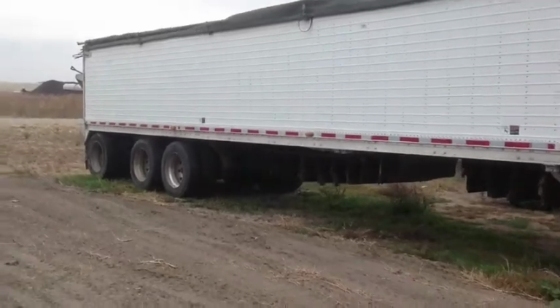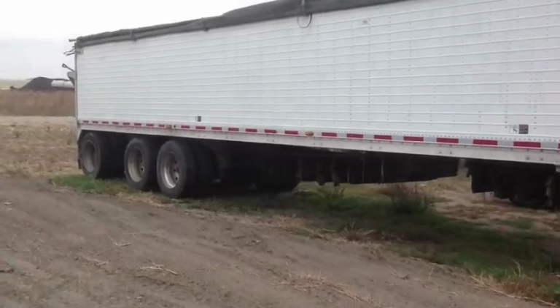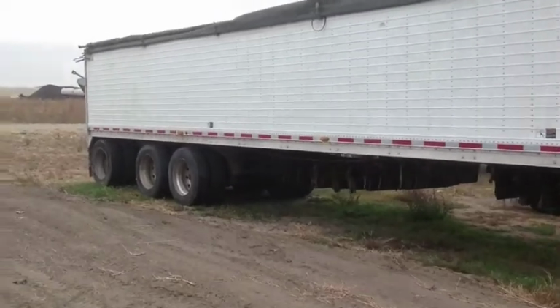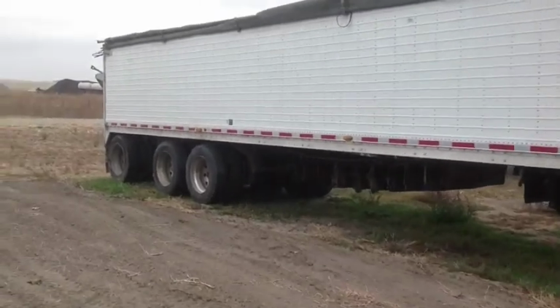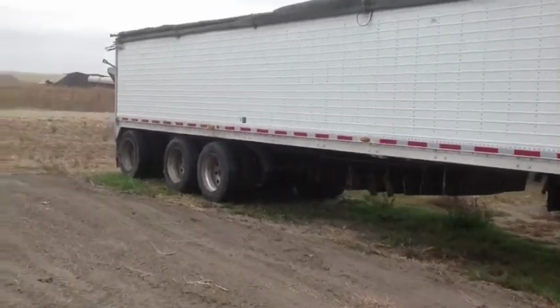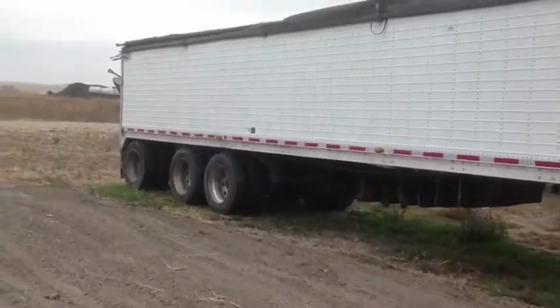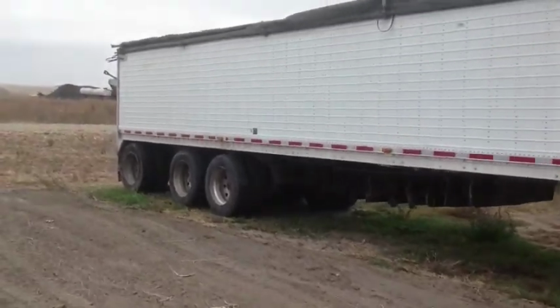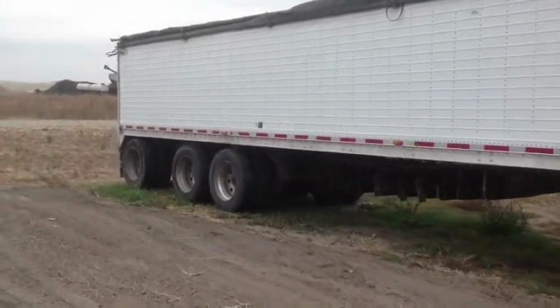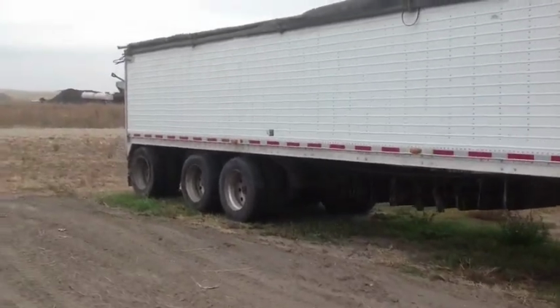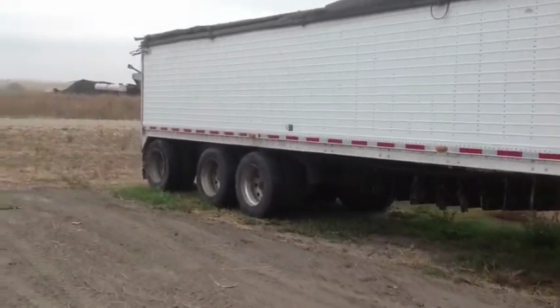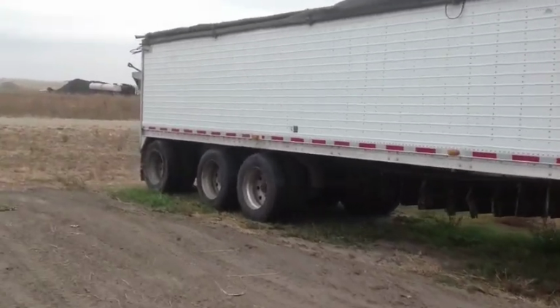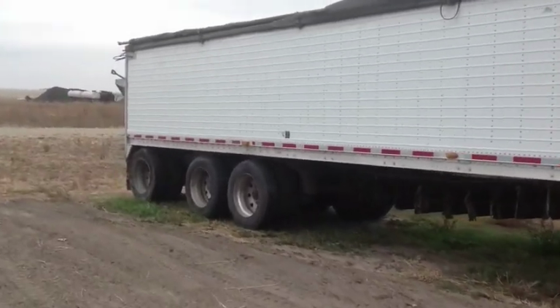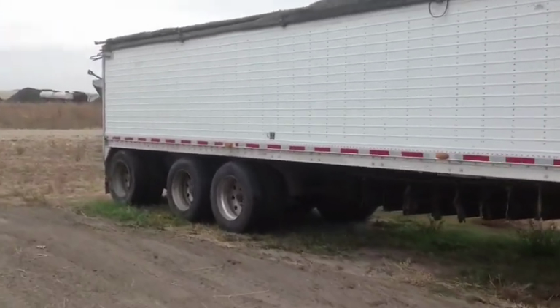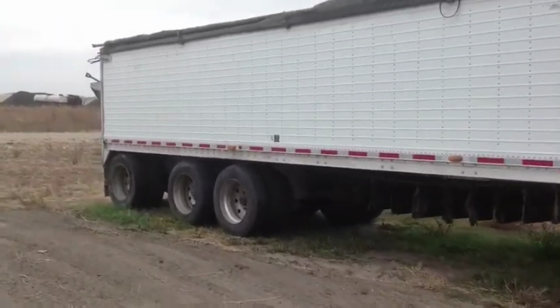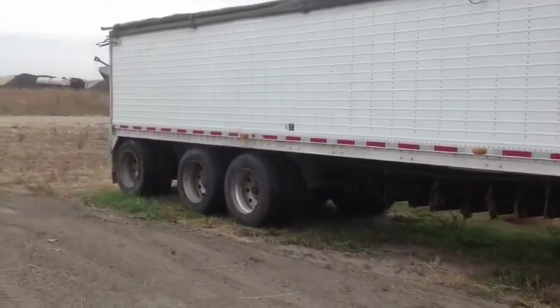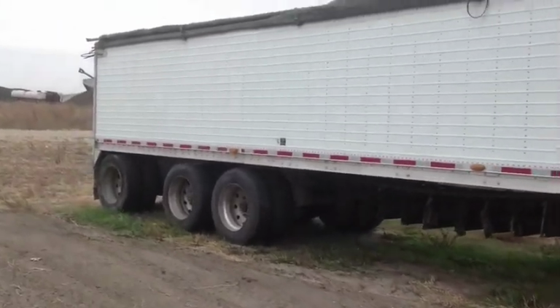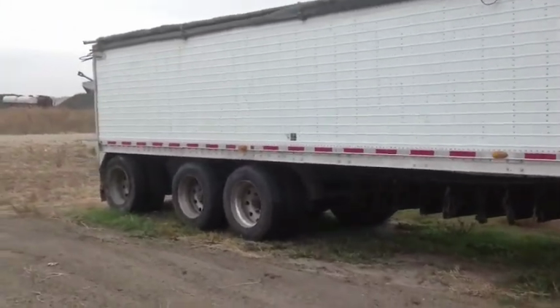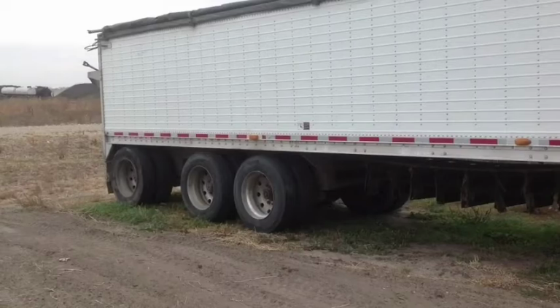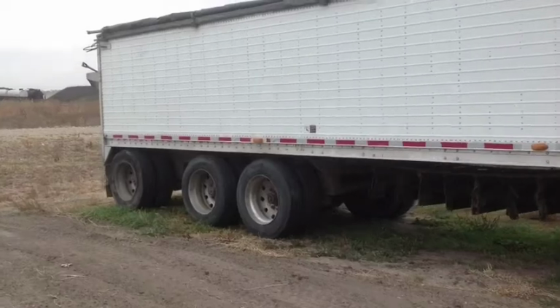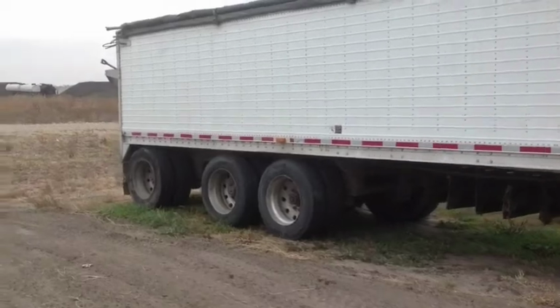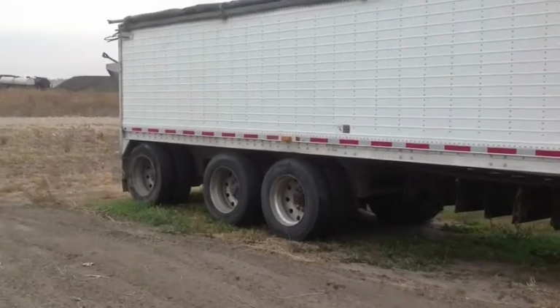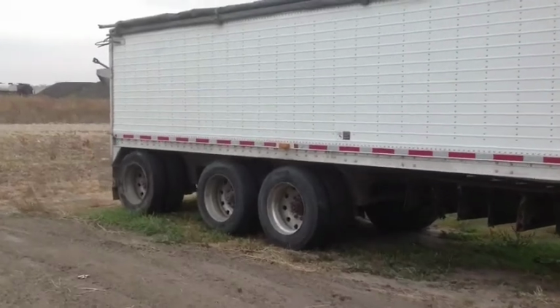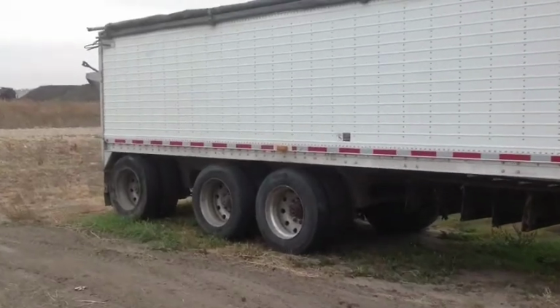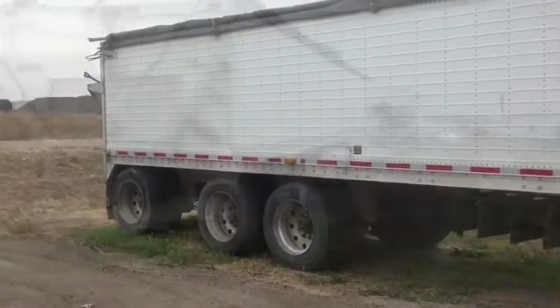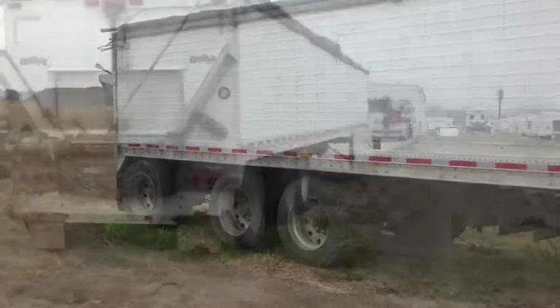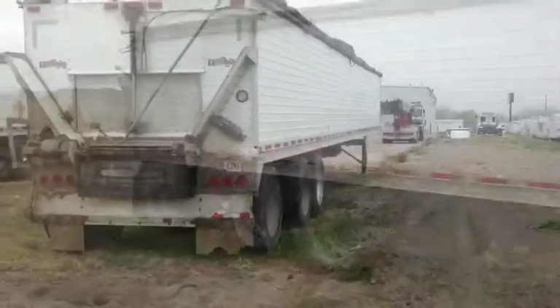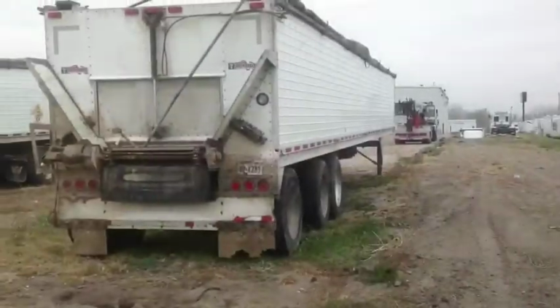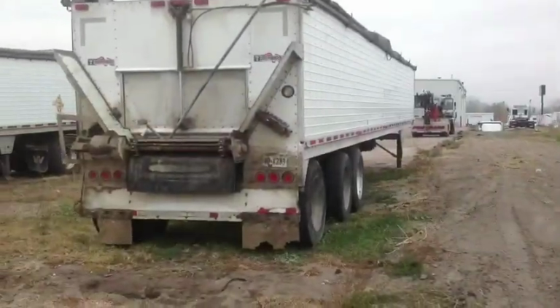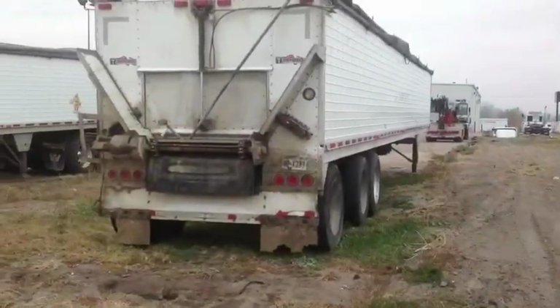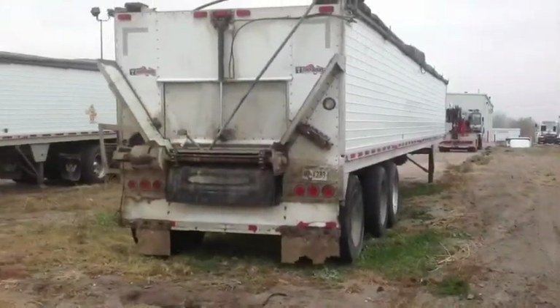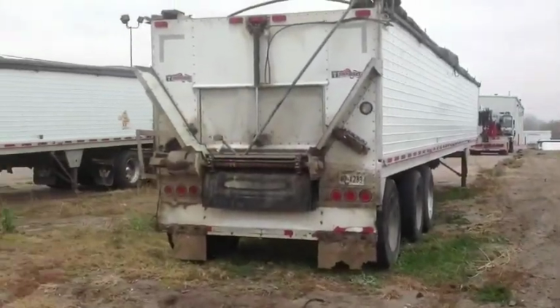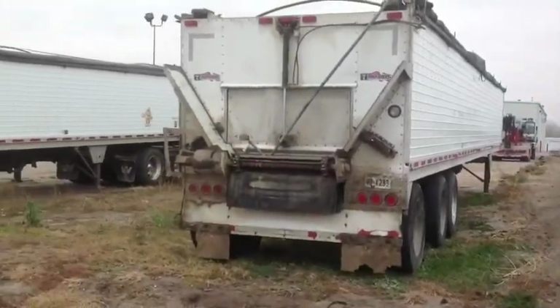They are all tri-axle trailers with all aluminum wheels, 50 foot long, 102 inches wide, and 6 foot tall.